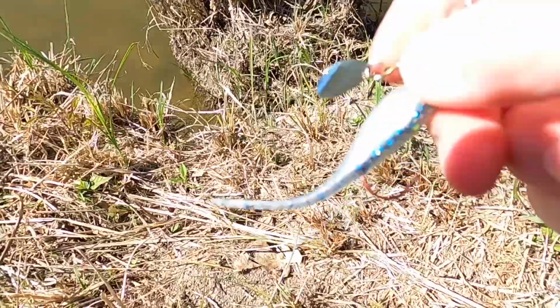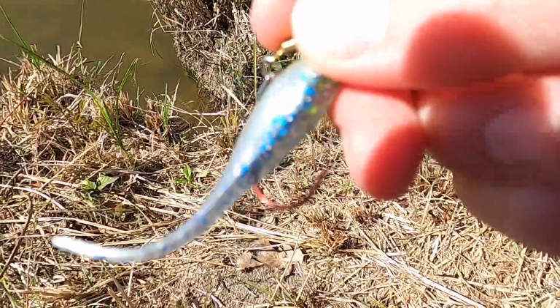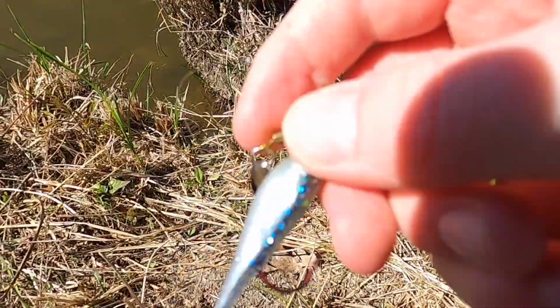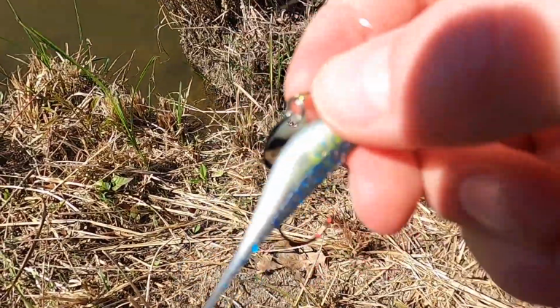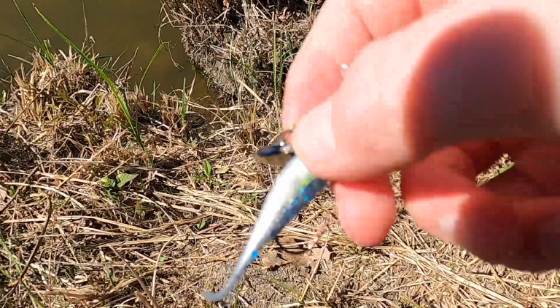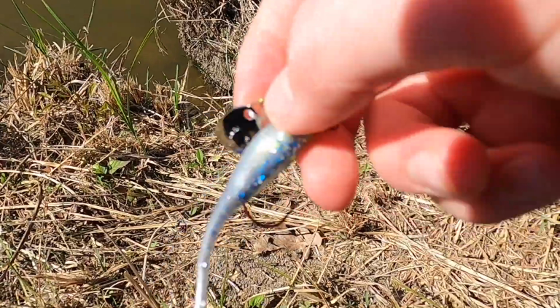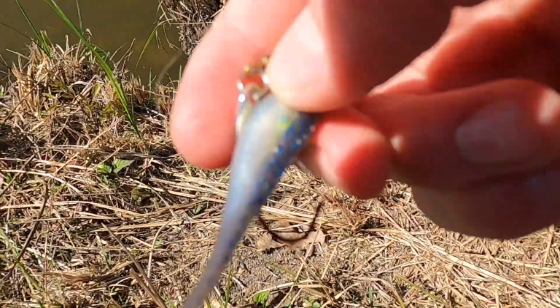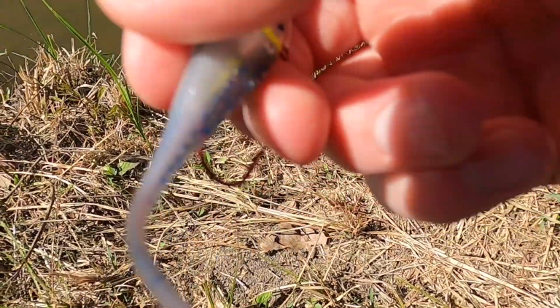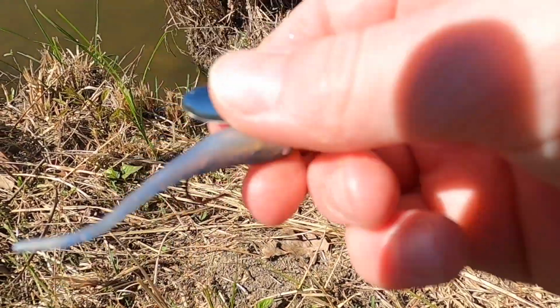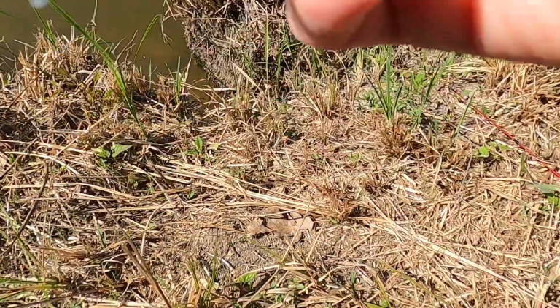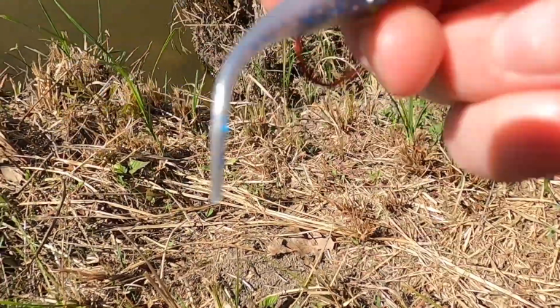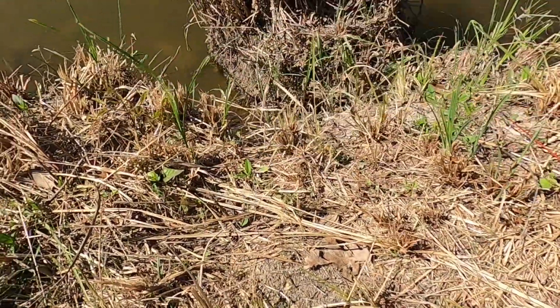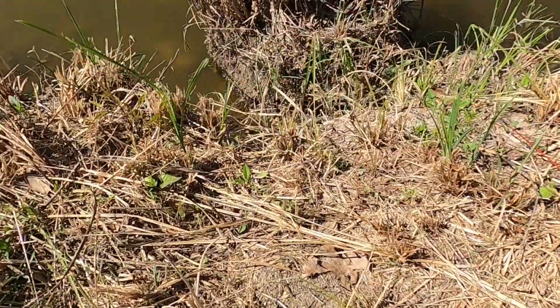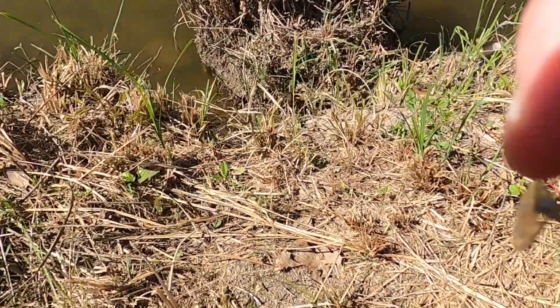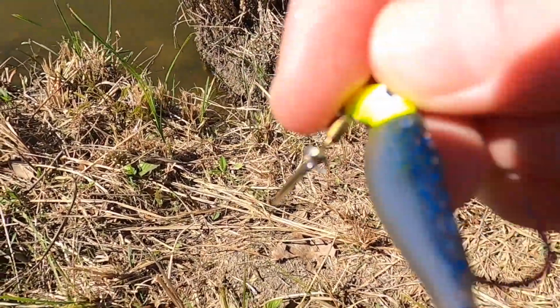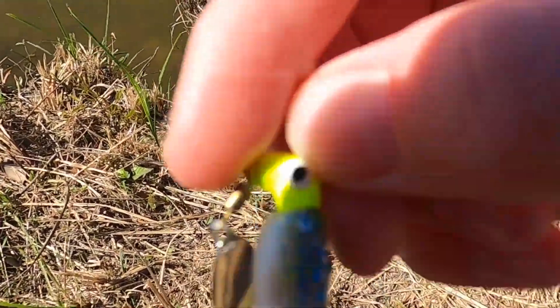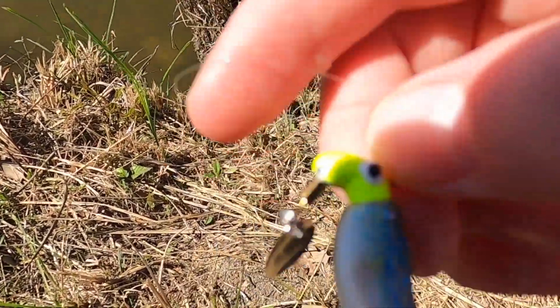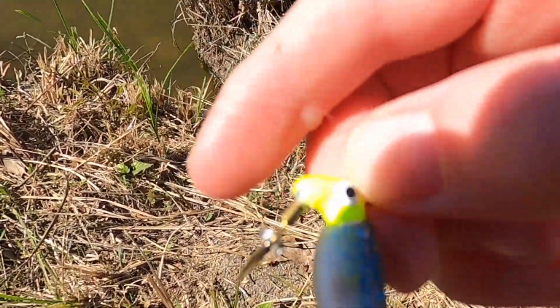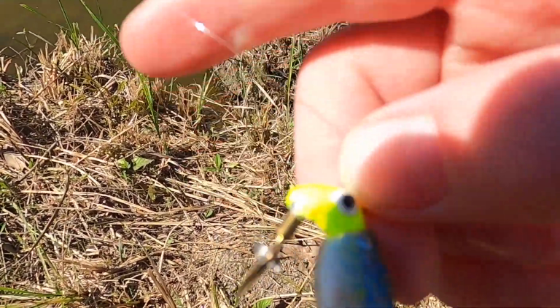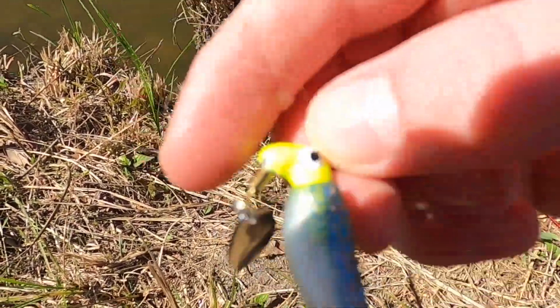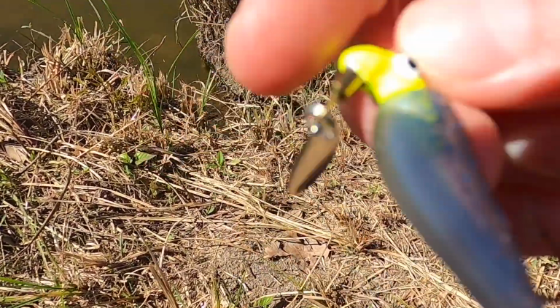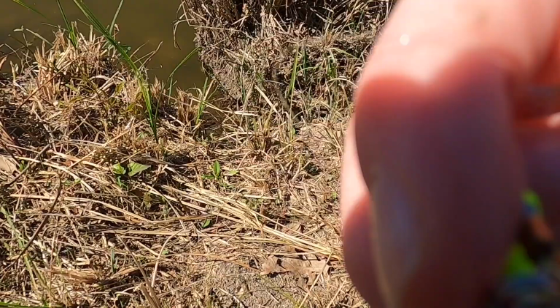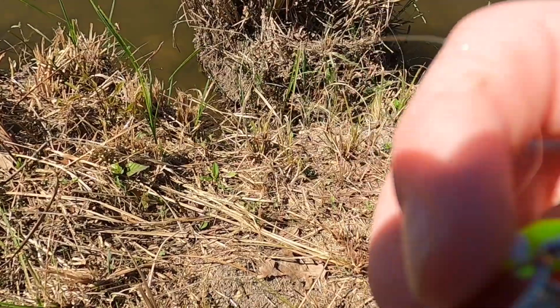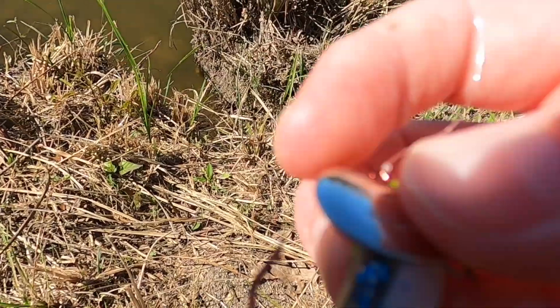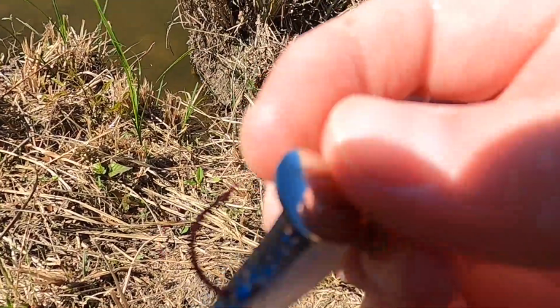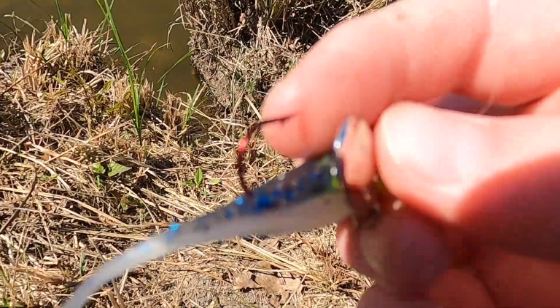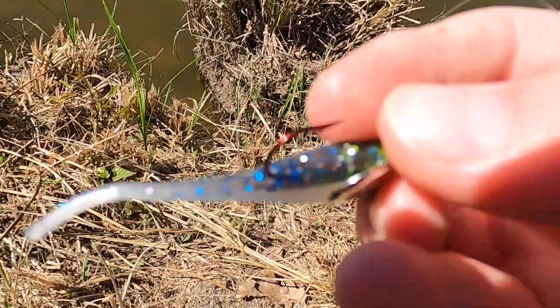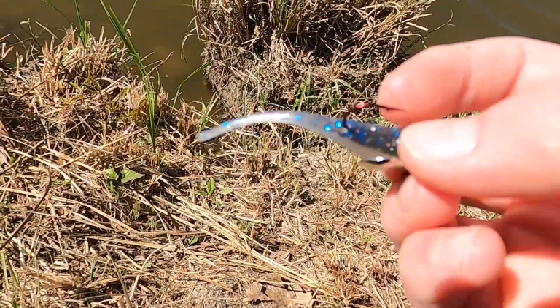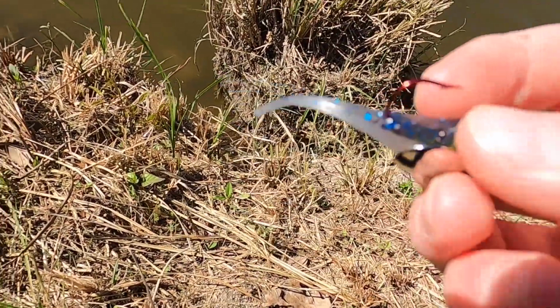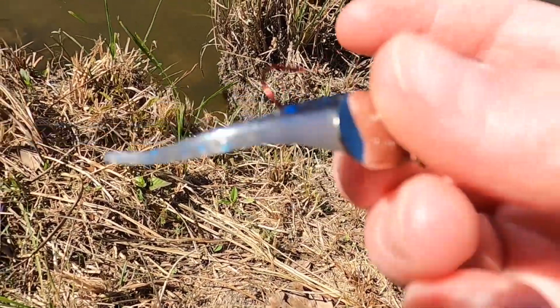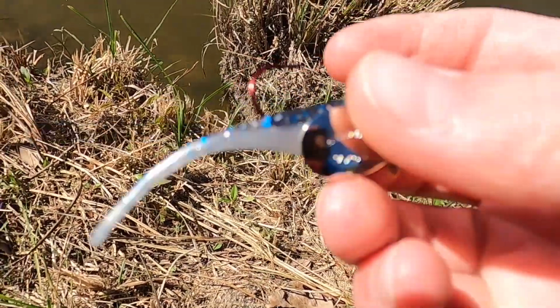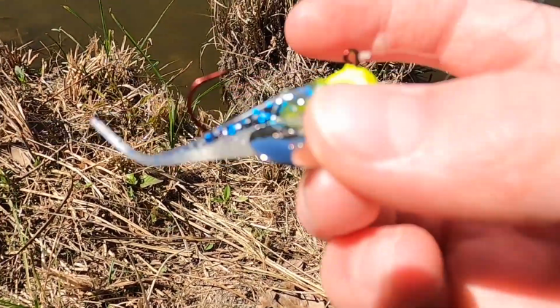All right guys, I got hooked on a tree so I'm just gonna switch to this little underswim. If you don't know what an underswim is, it's just a little crappie jig with a little spinner on the back — might attract some more action. So yeah, try this.